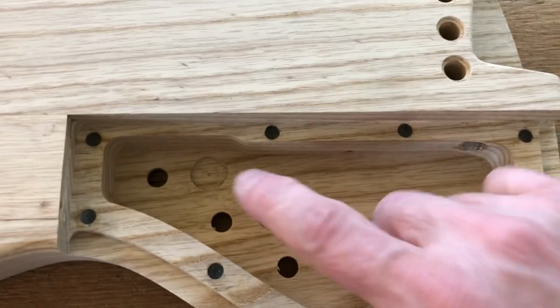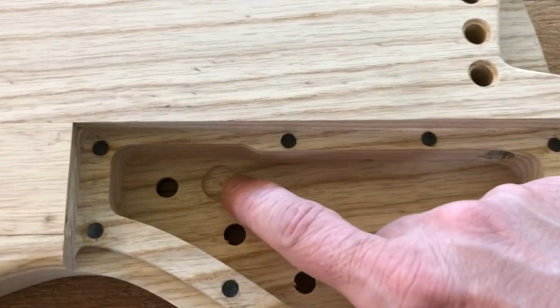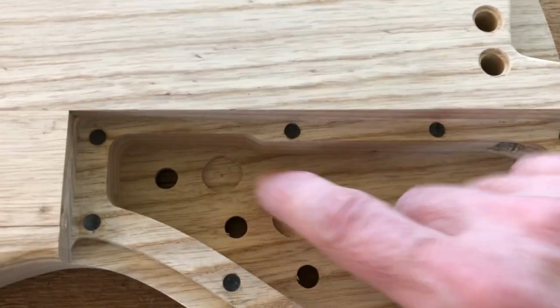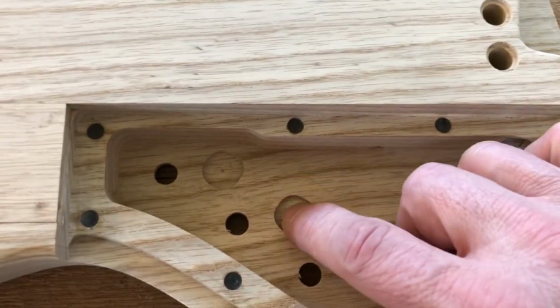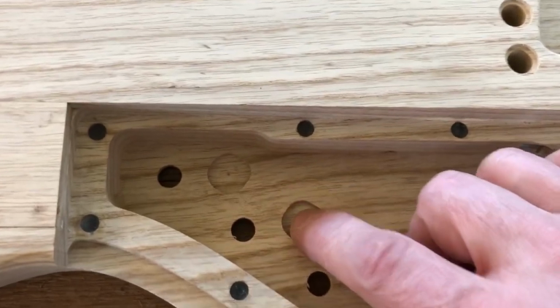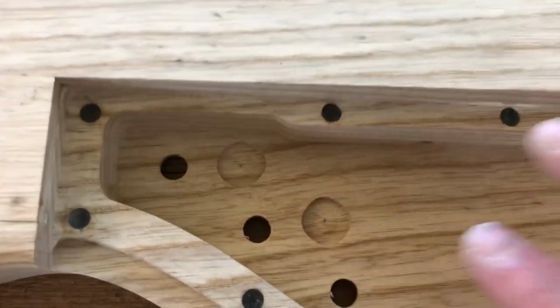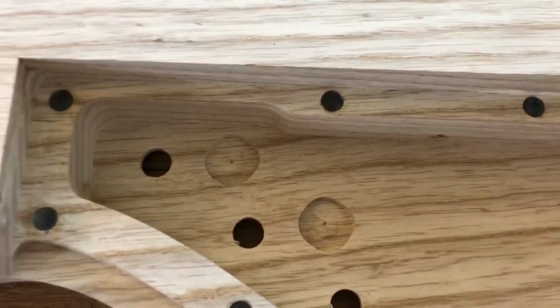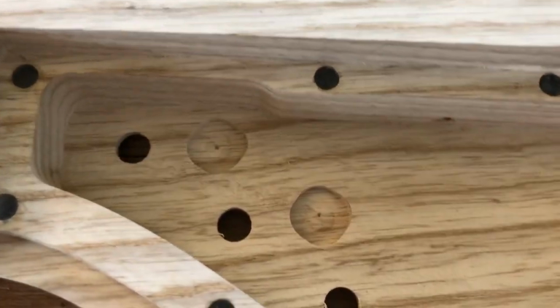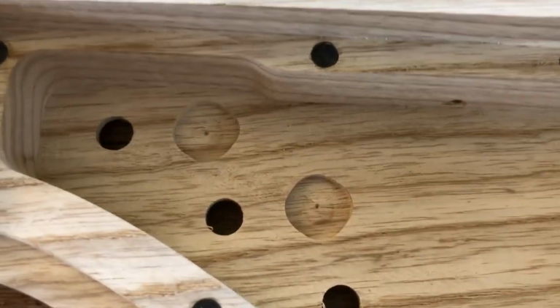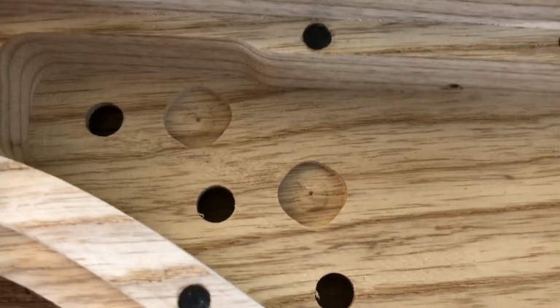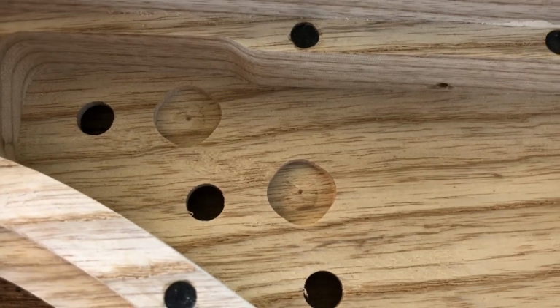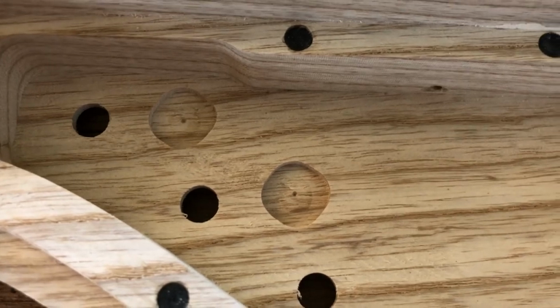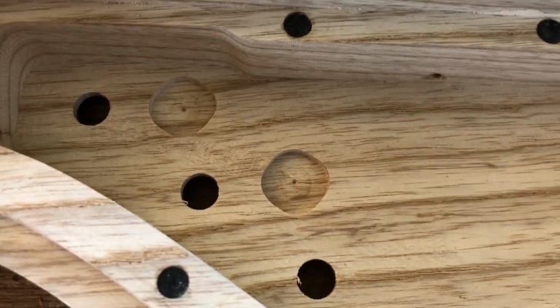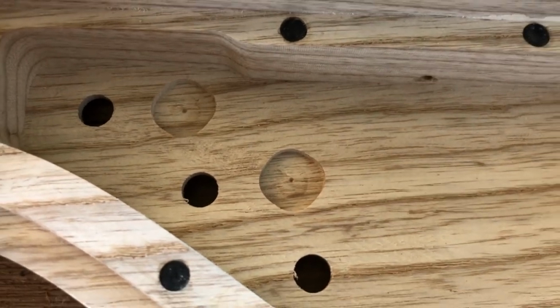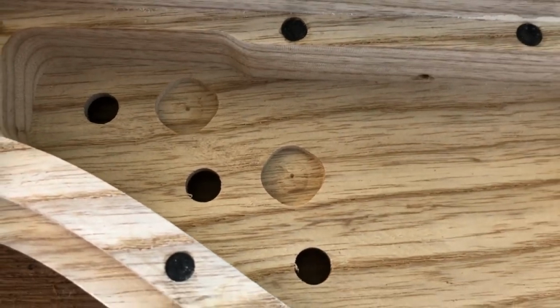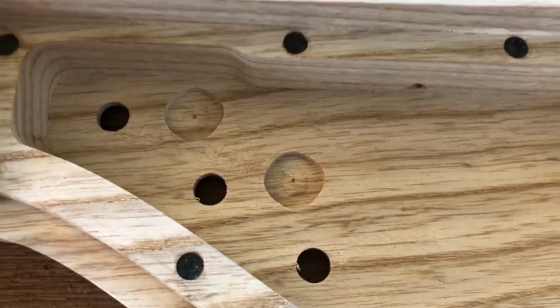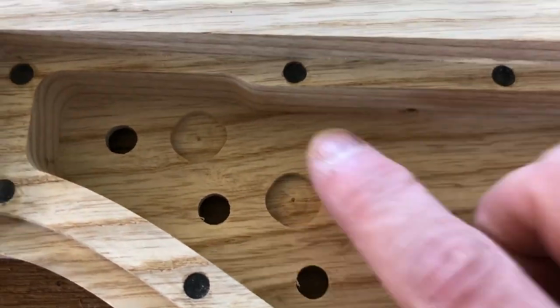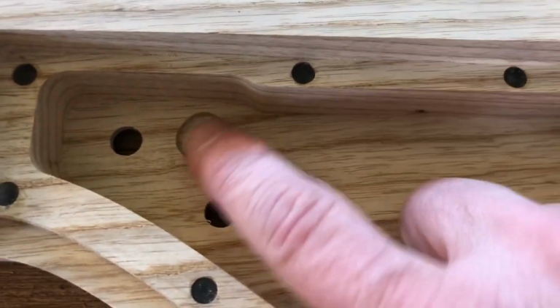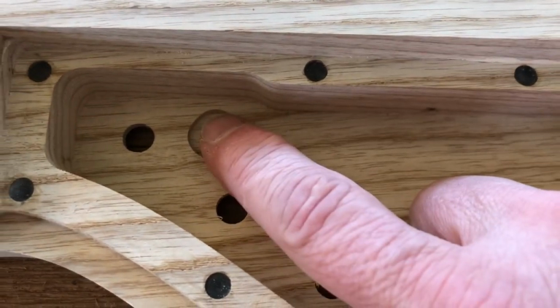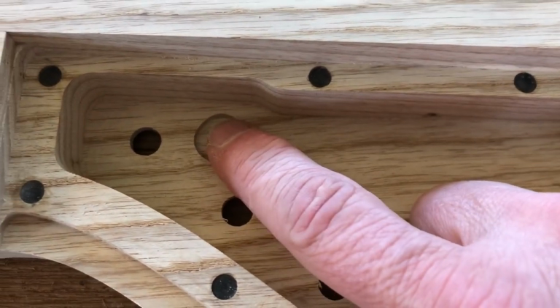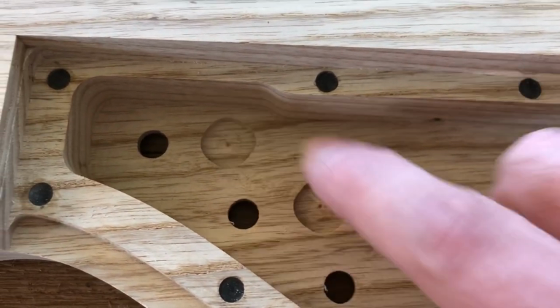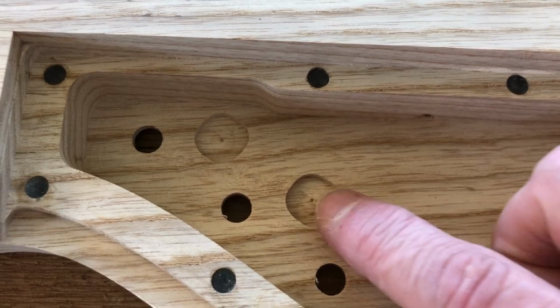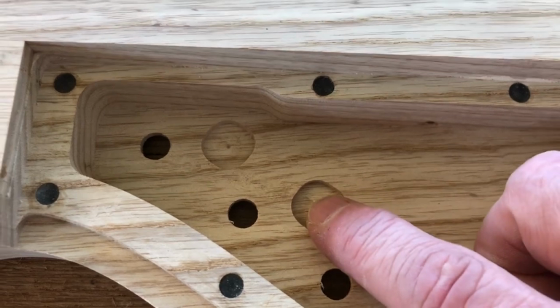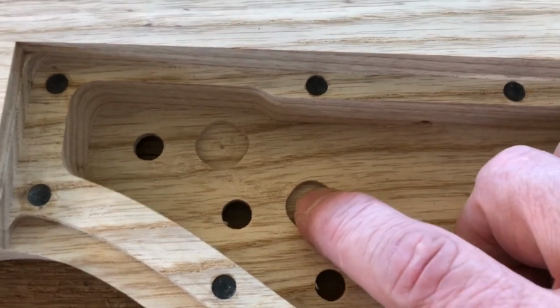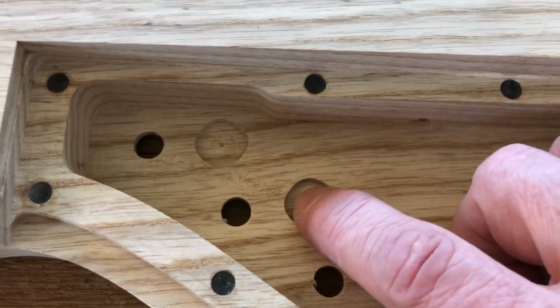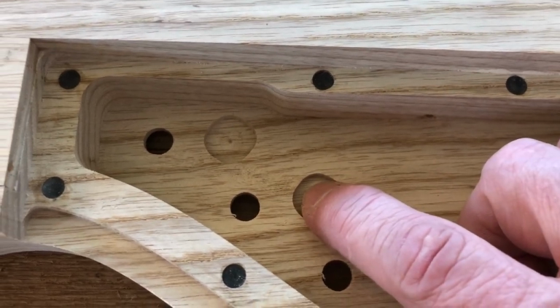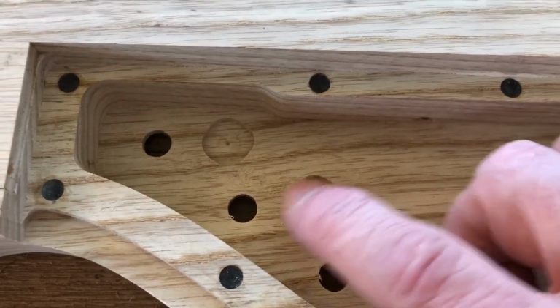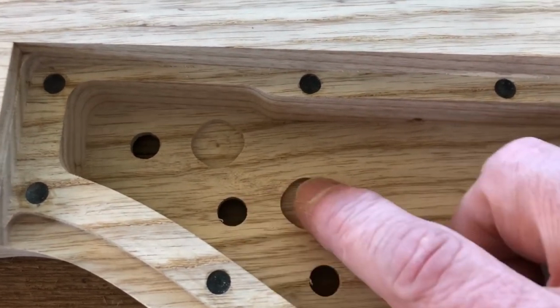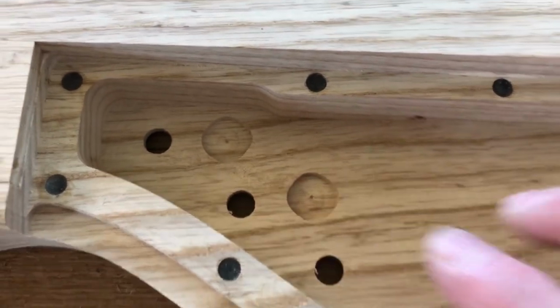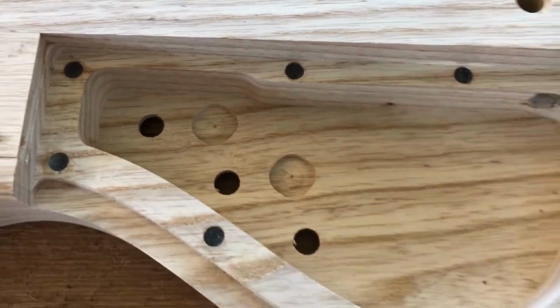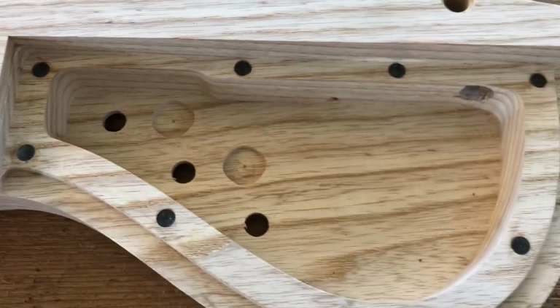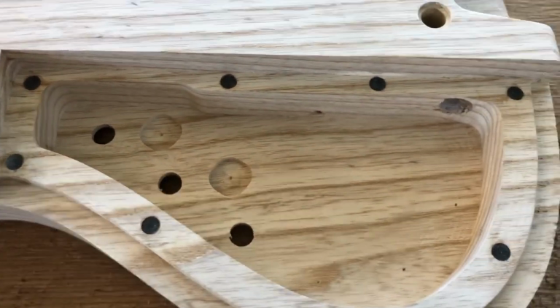You'll see these little recesses right there — we'll take a close look — they're pre-cut so that we can add coil tap switches for the neck and for the bridge pickups if we wanted to add them next to the blend. It'll make it really intuitive doing that.